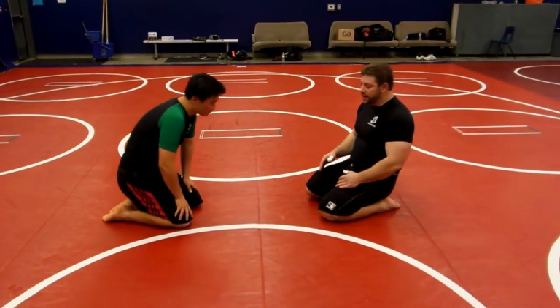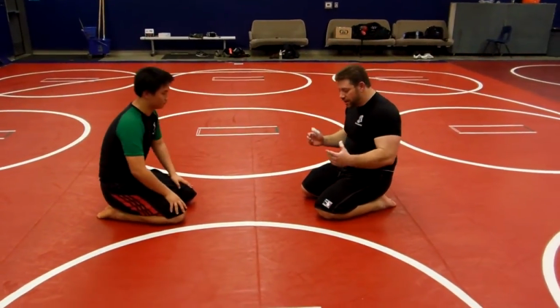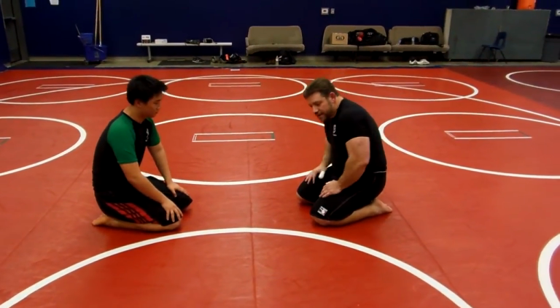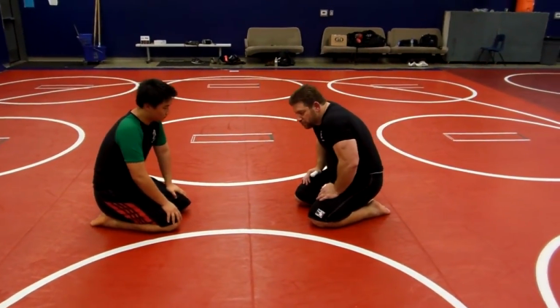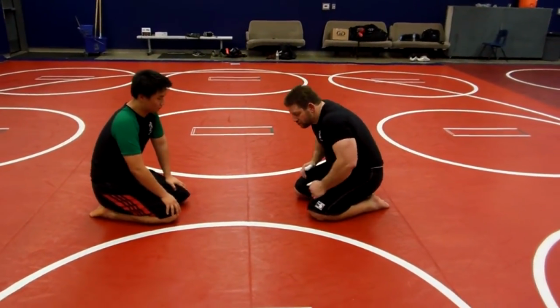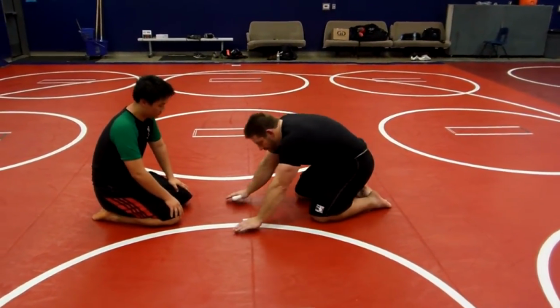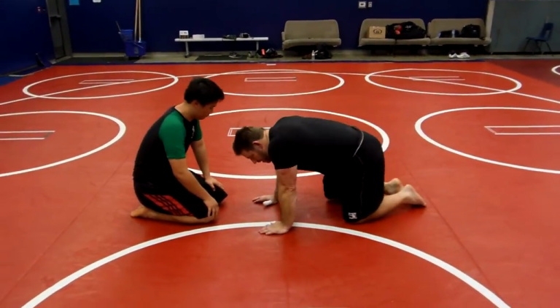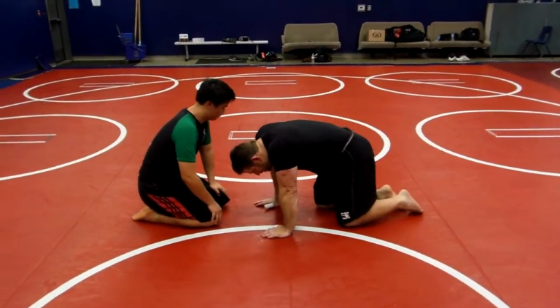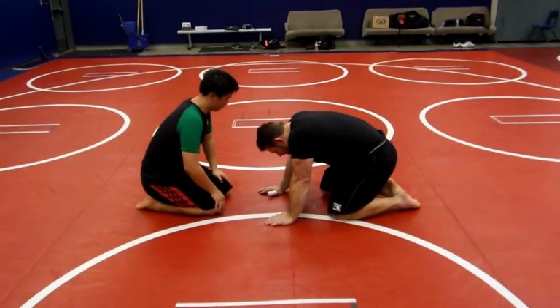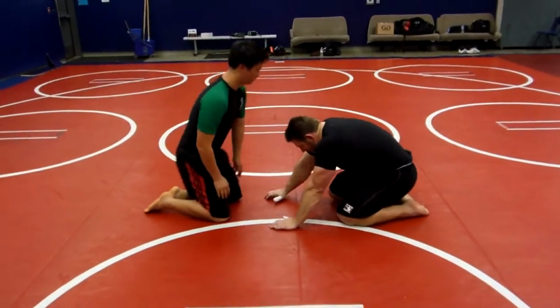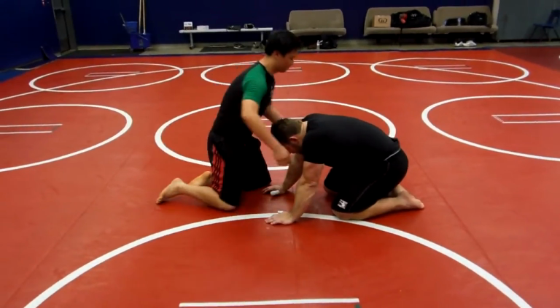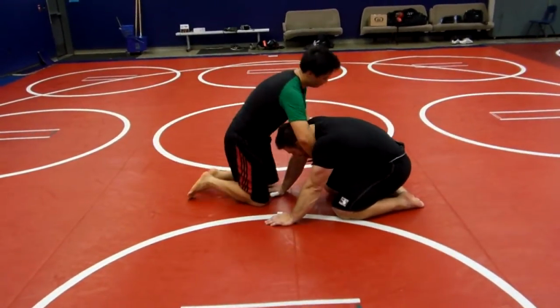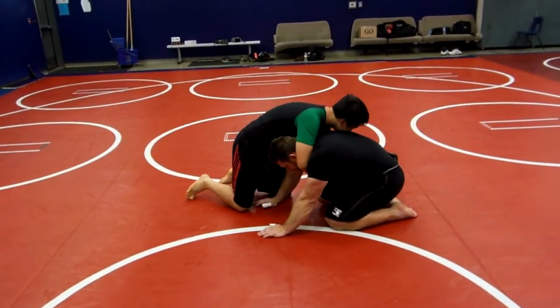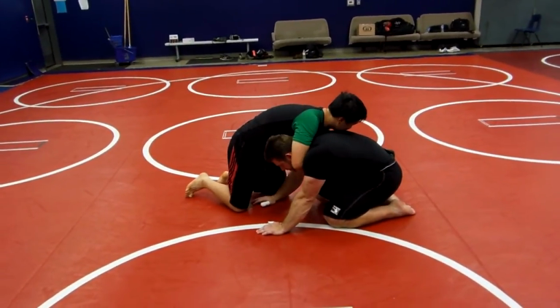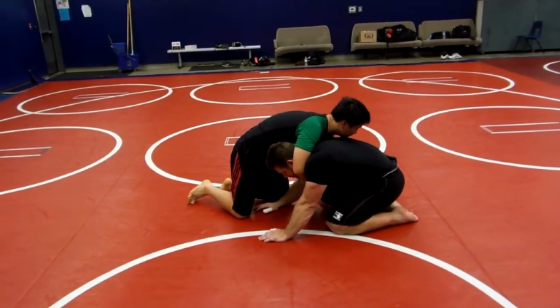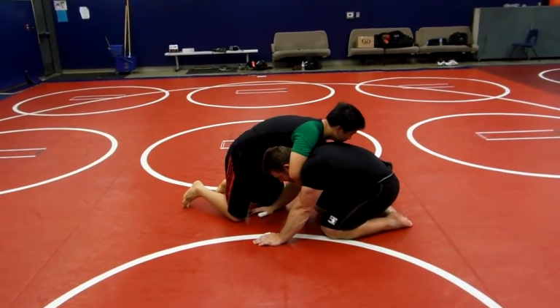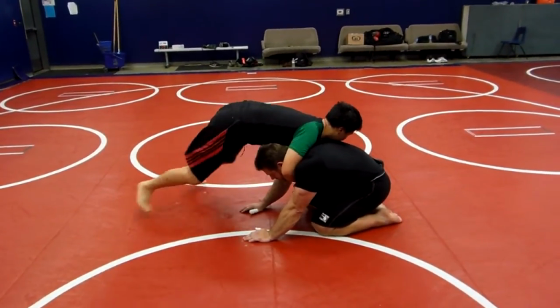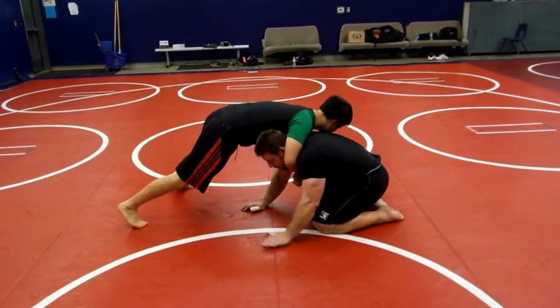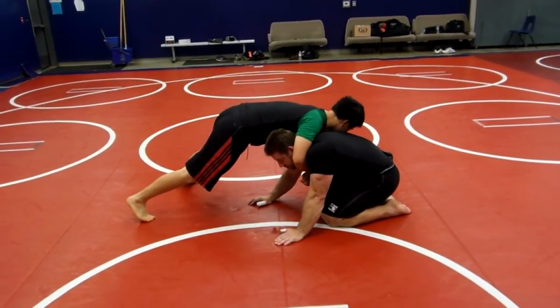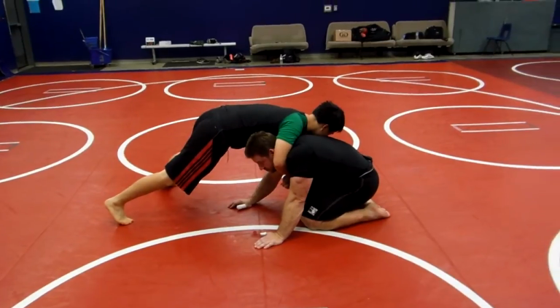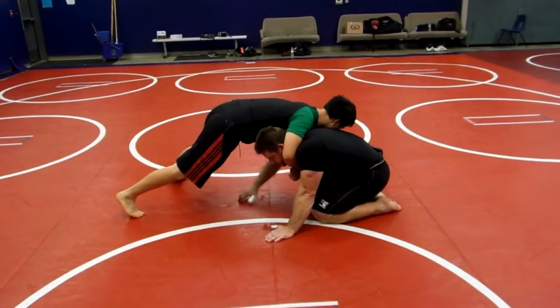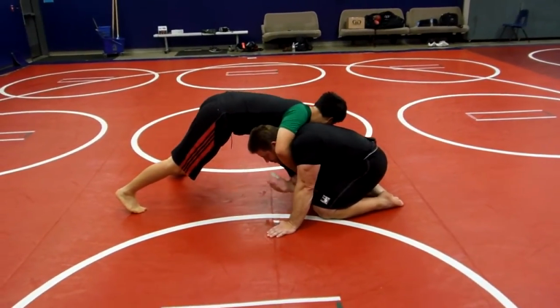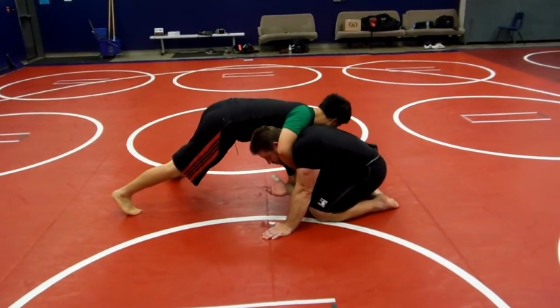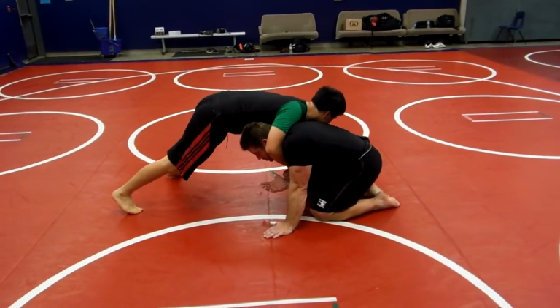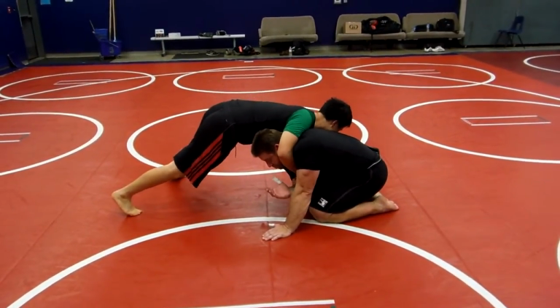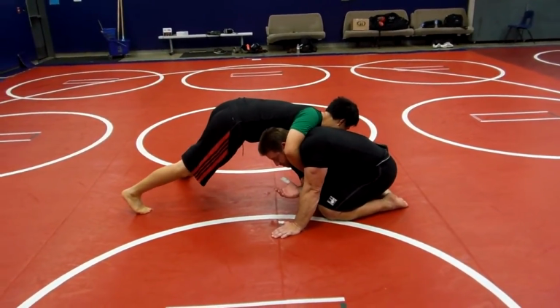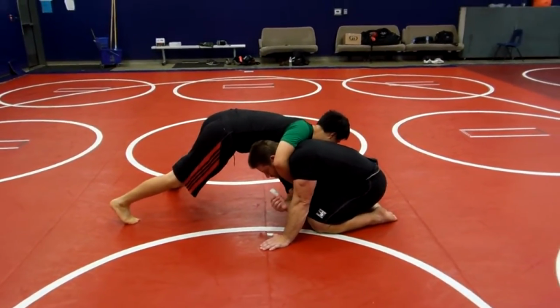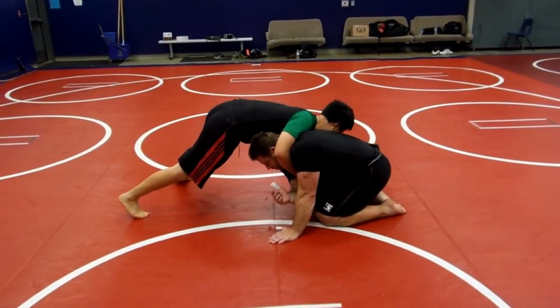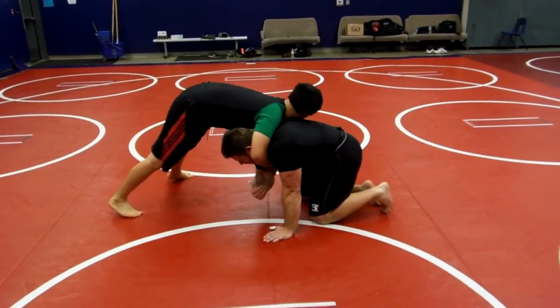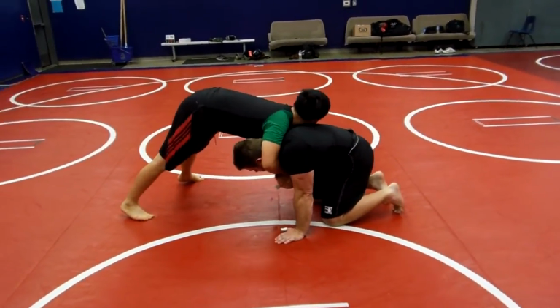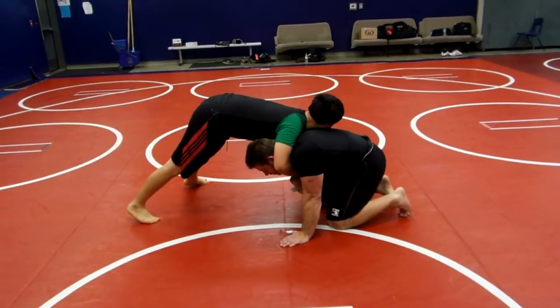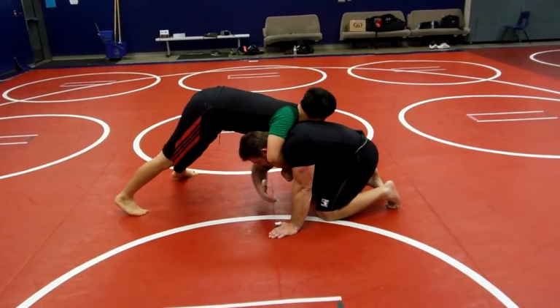Hi guys, we're going back to sprawl control. I'm on the bottom and he's on top. You've got the headlock locked in off your knees. First thing I want to do from this position — you want to pinch your shoulder here, the armpit. You don't want him to get under here at all. It's dangerous.